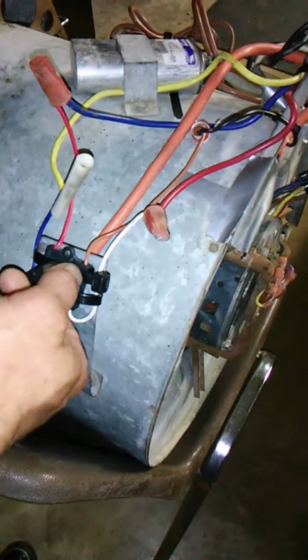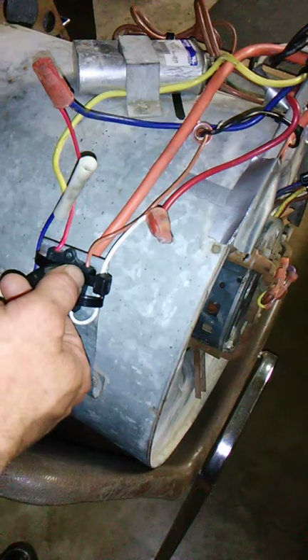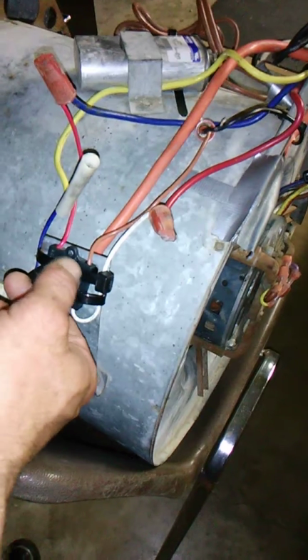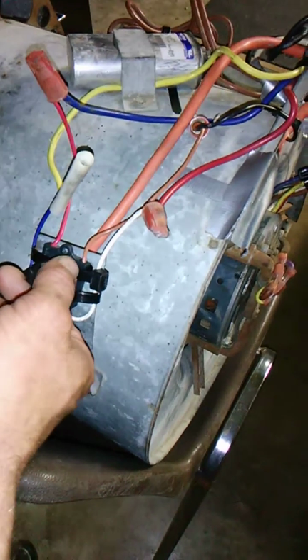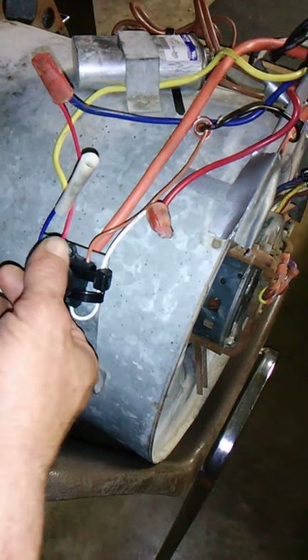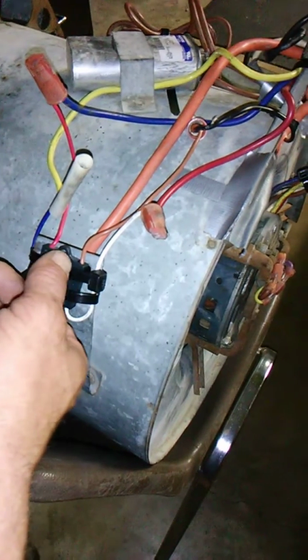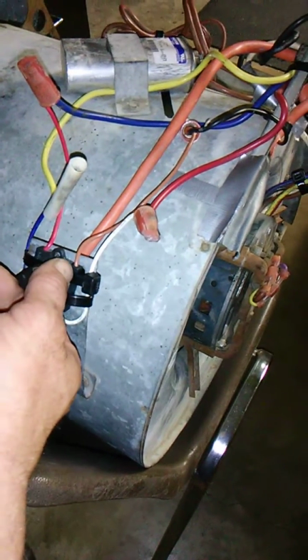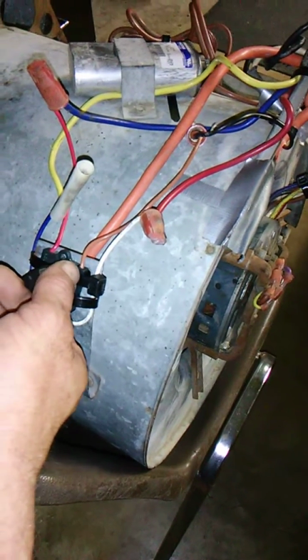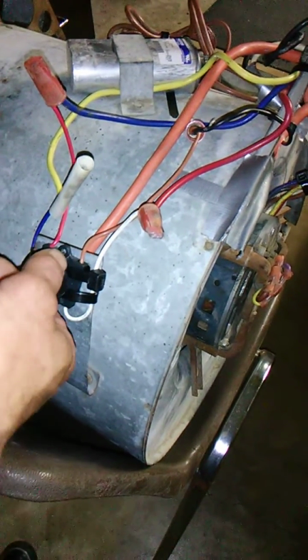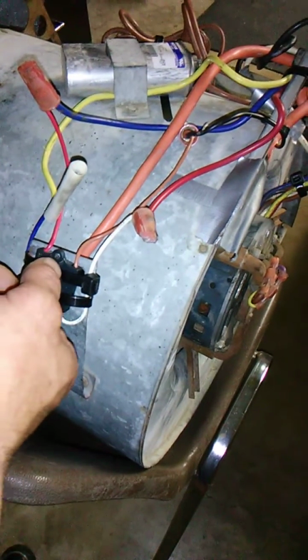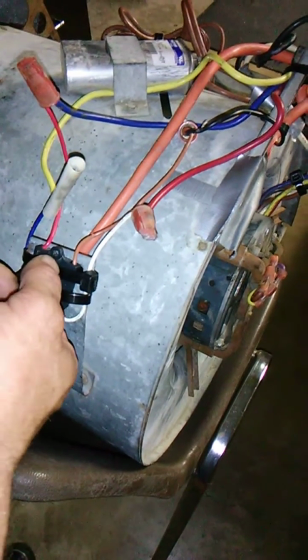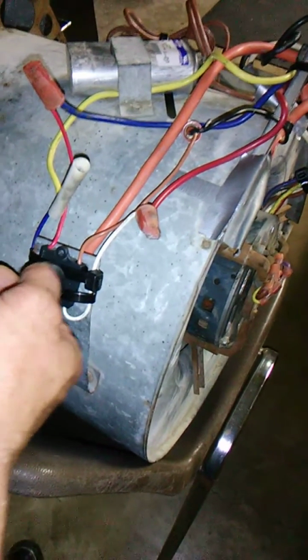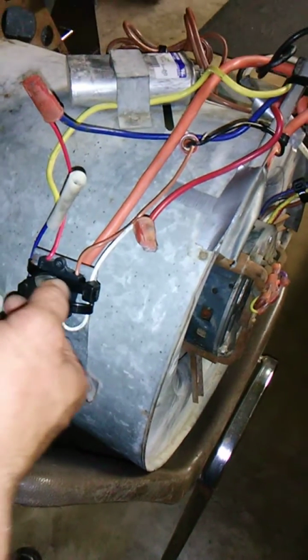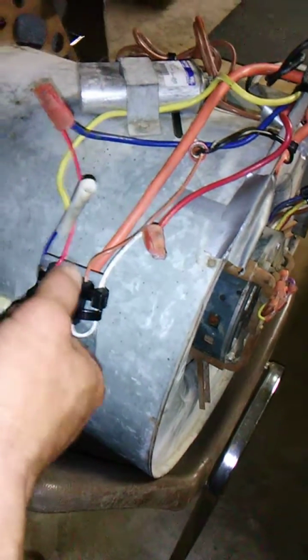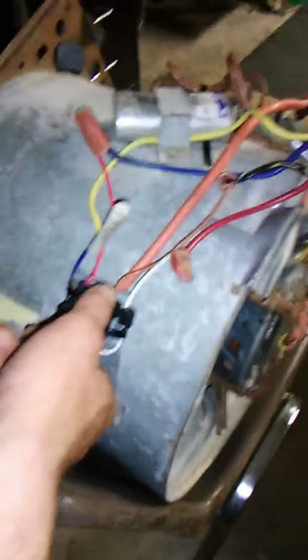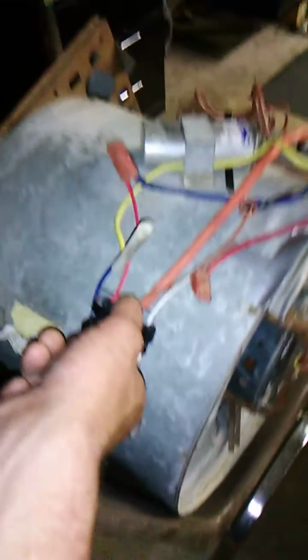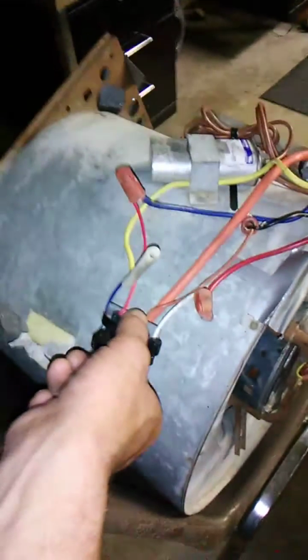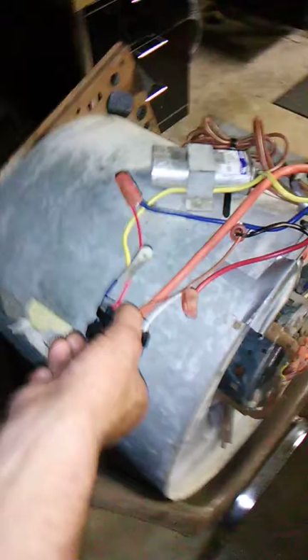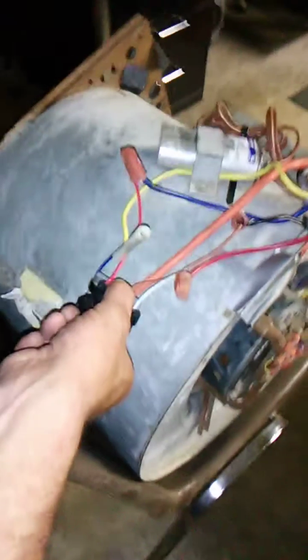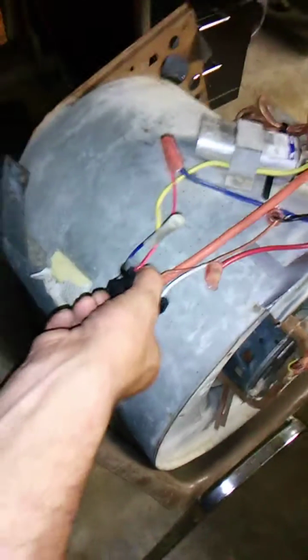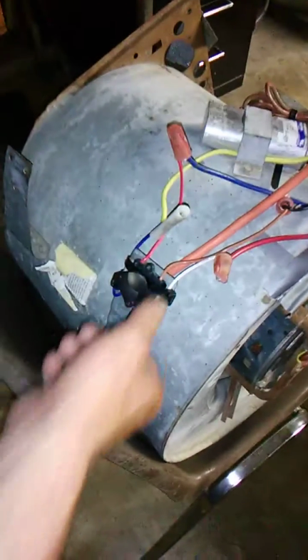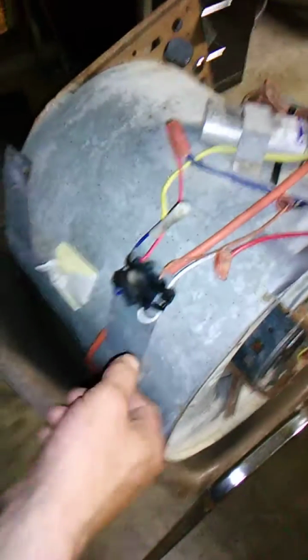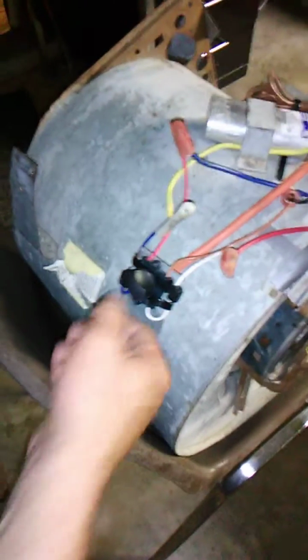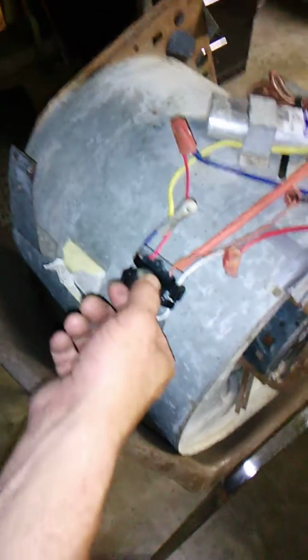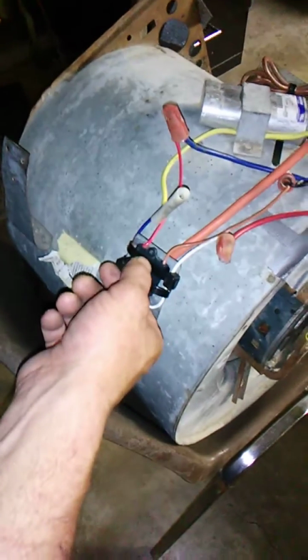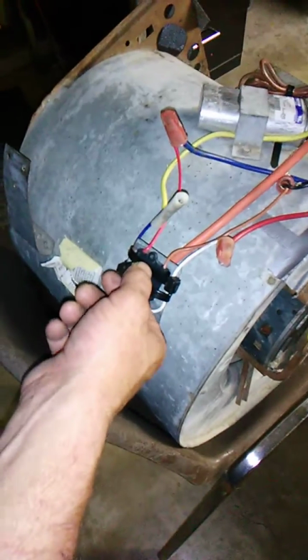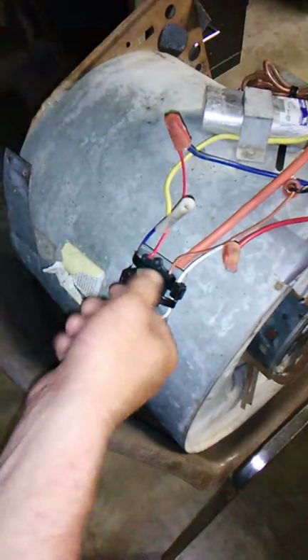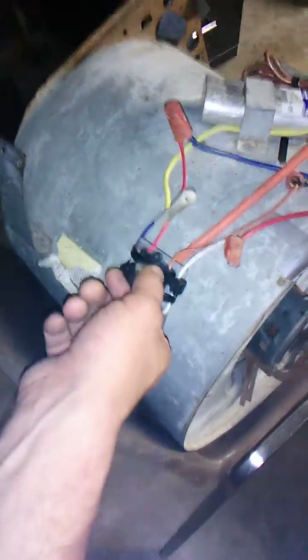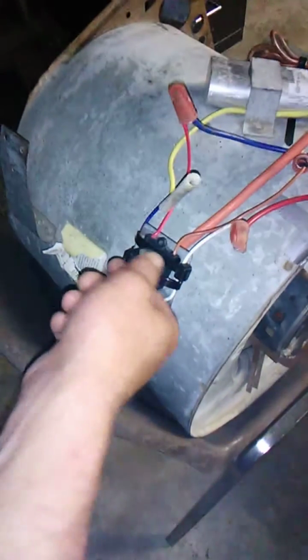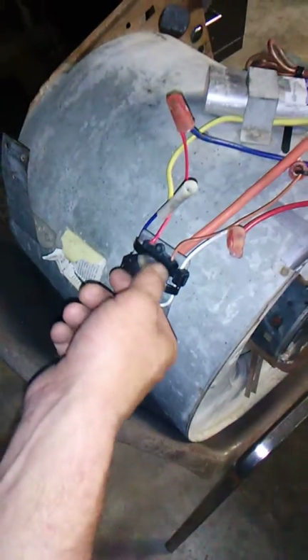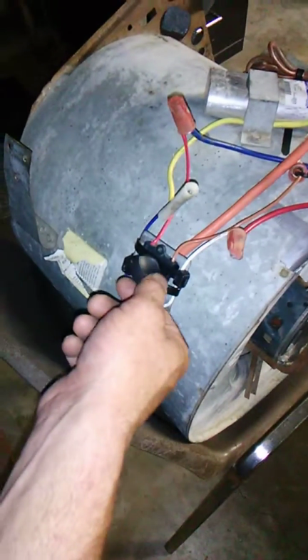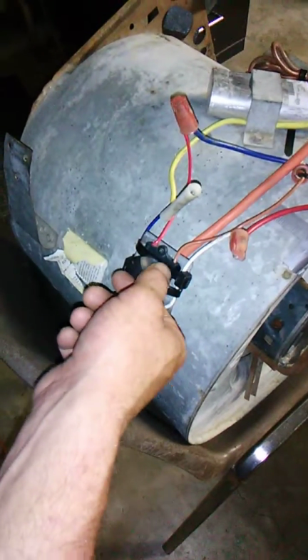For those of you who wonder why it didn't go low, medium, high — that's because the switch I took it off of, that was the way the wiring grid was shown, so that's the way I did it.